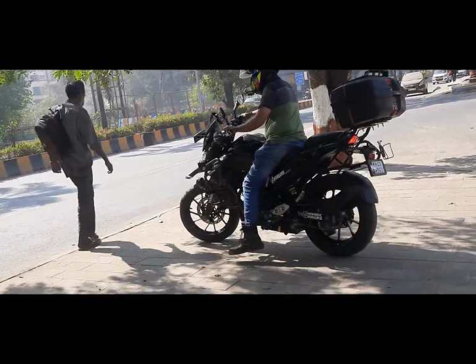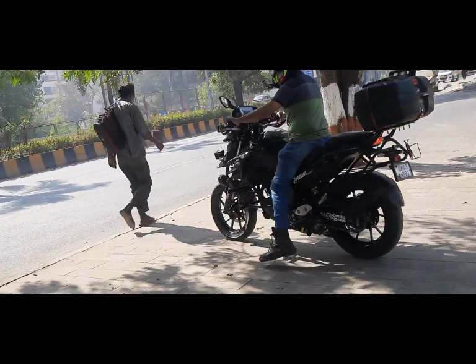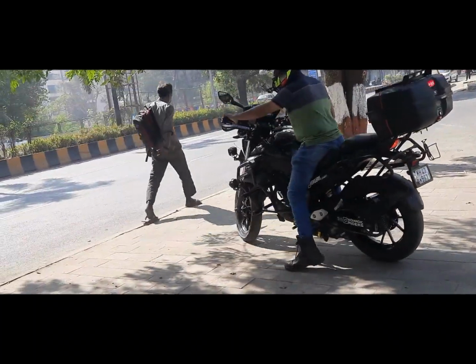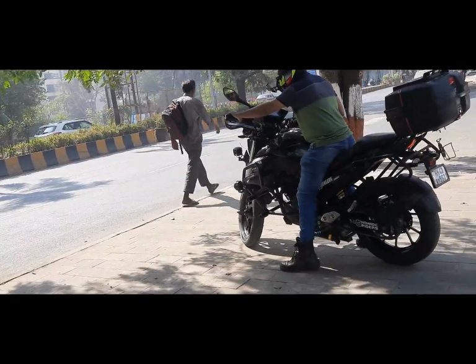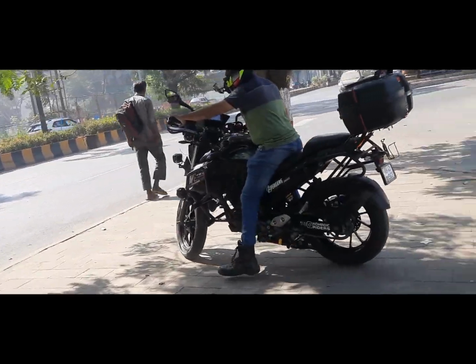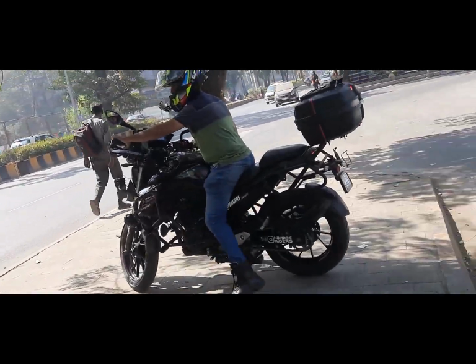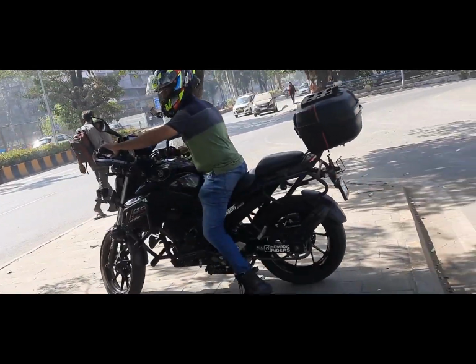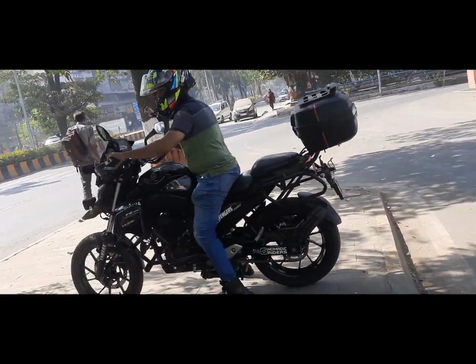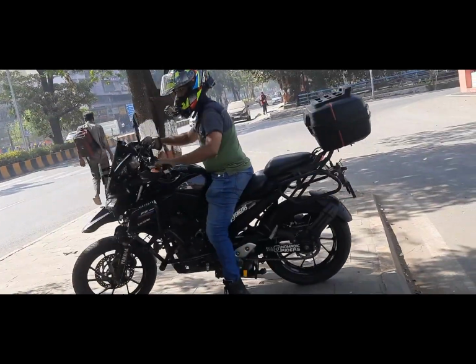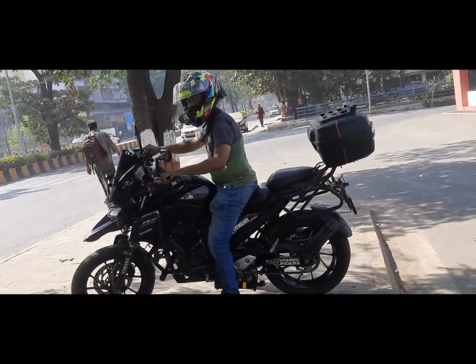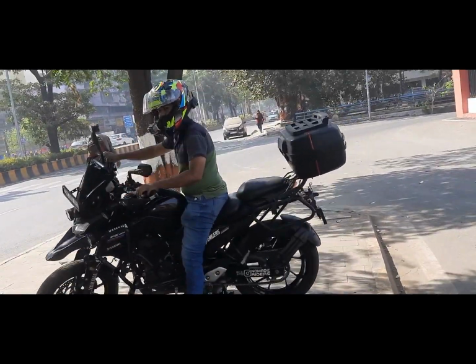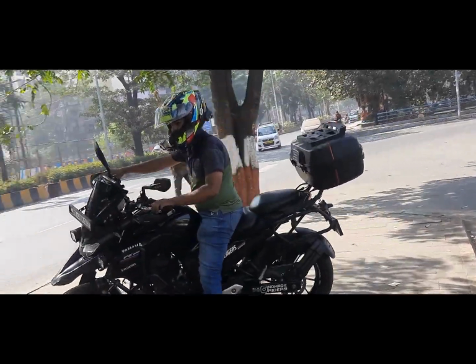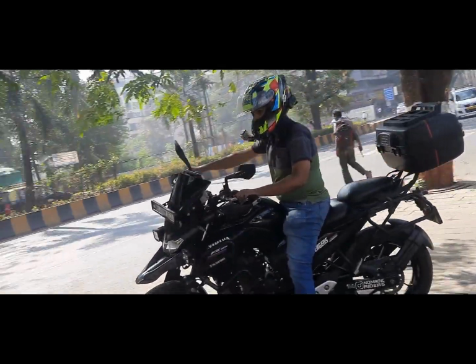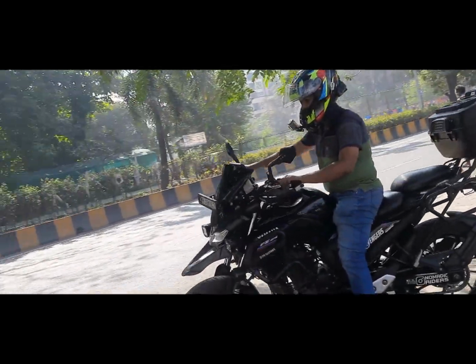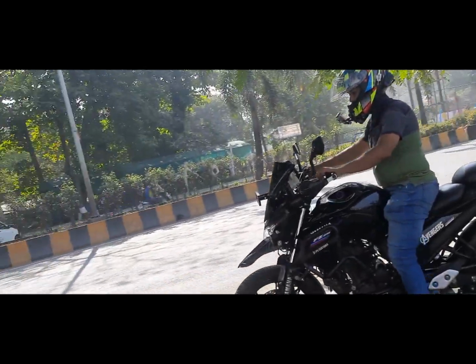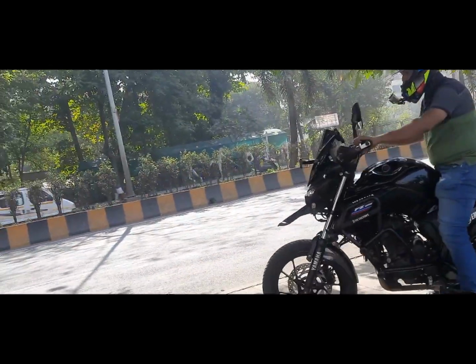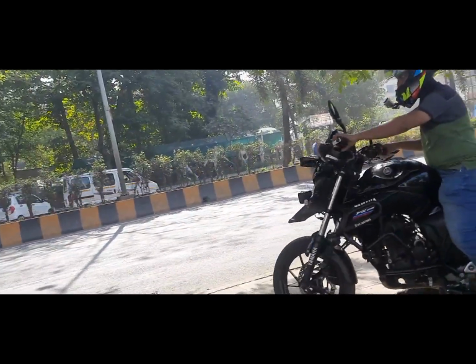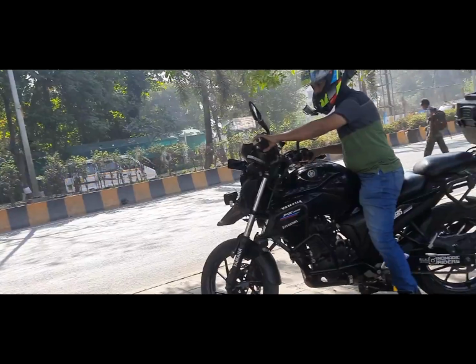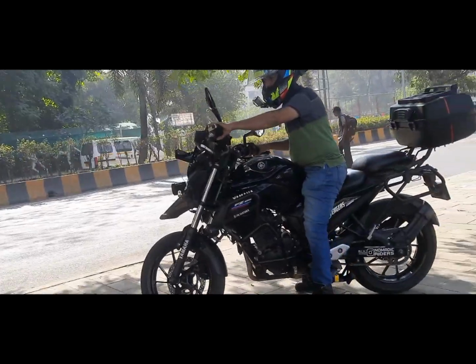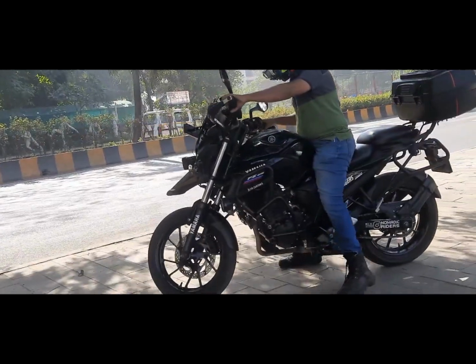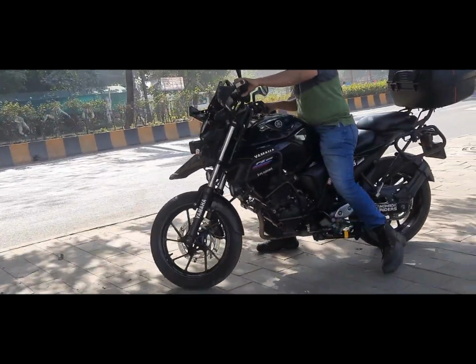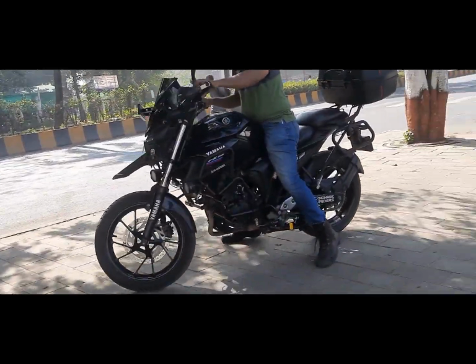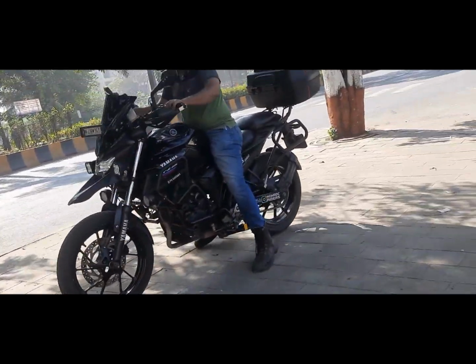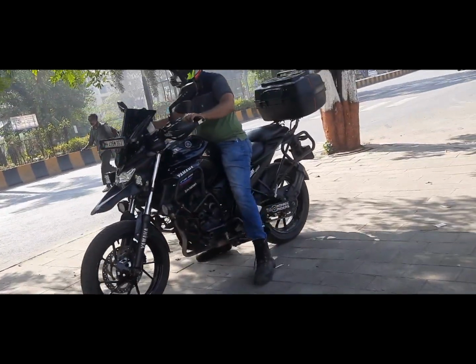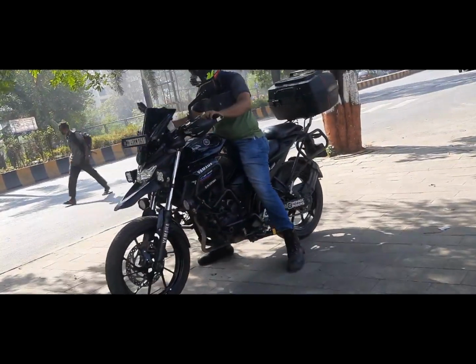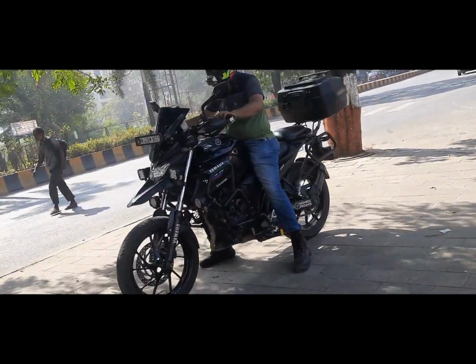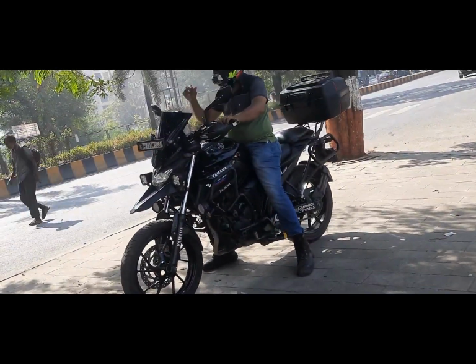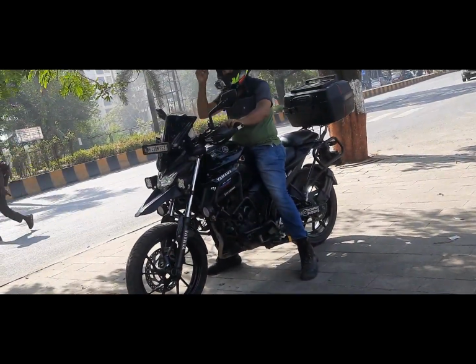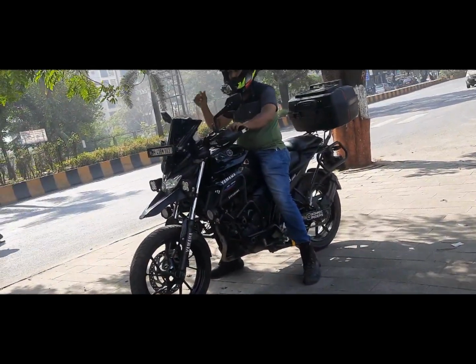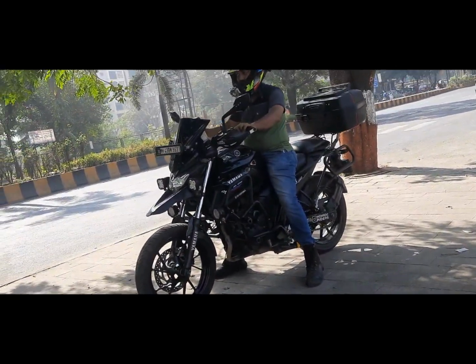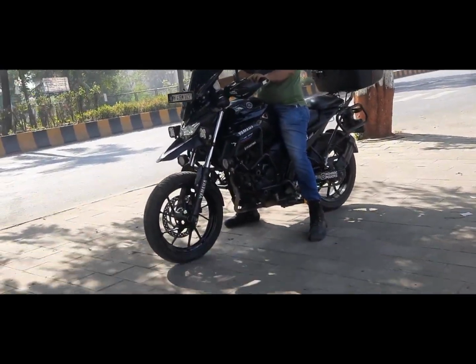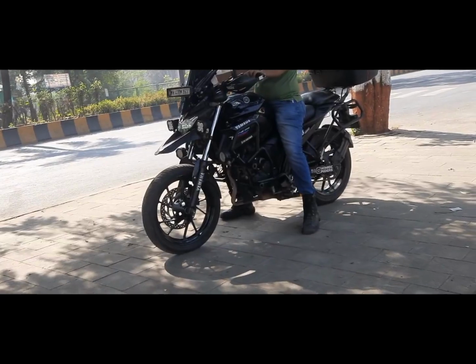But still, it's a naked street bike. So however much modification you do, it cannot be like a proper adventure bike.